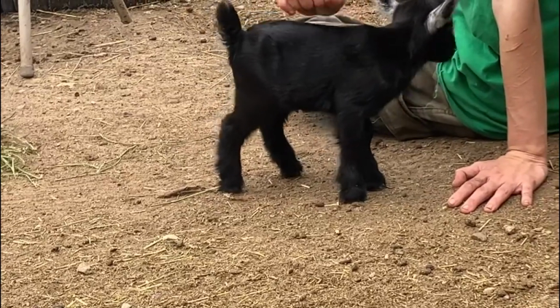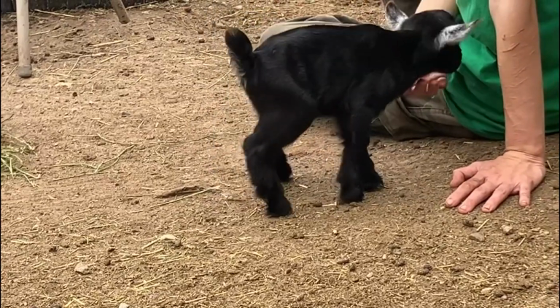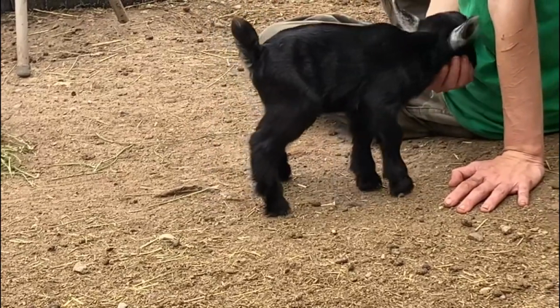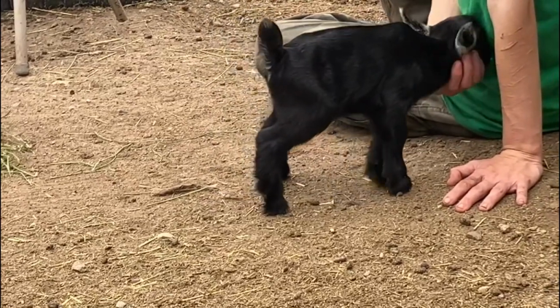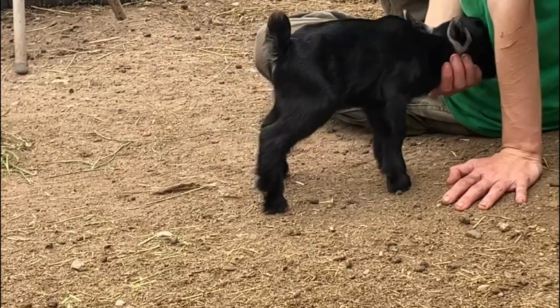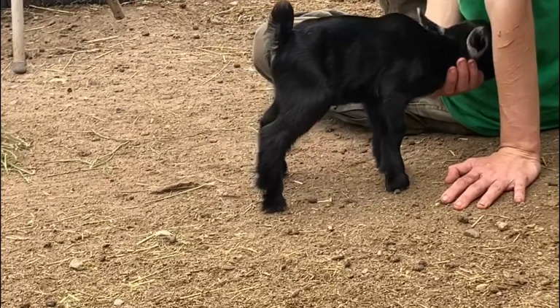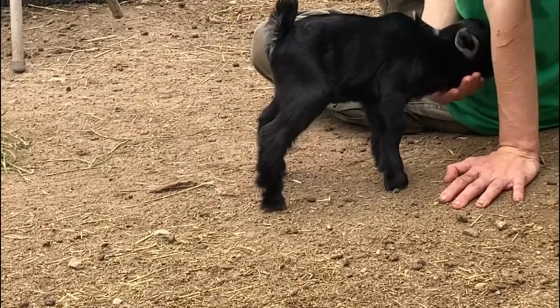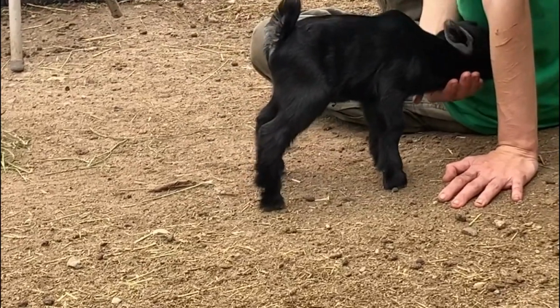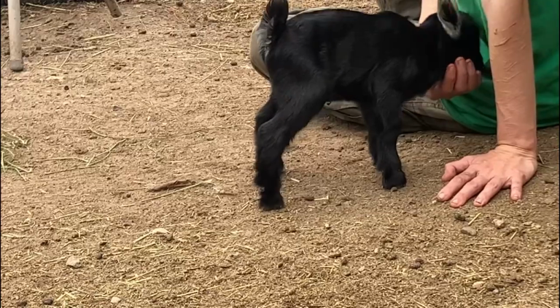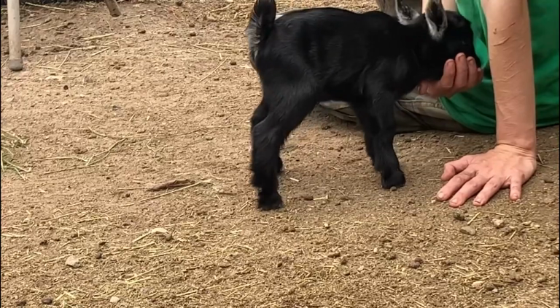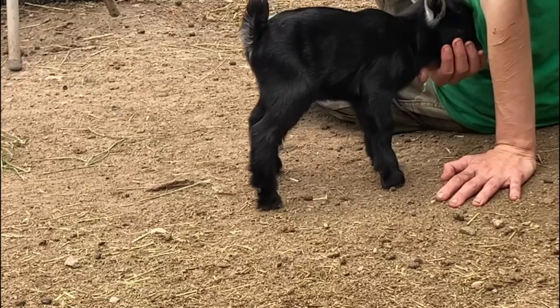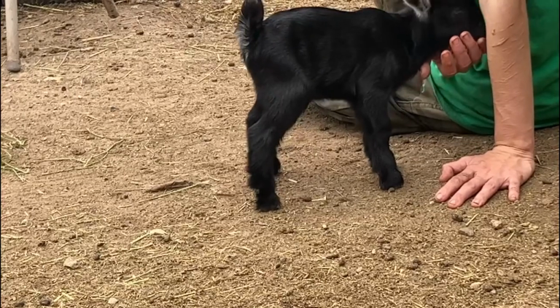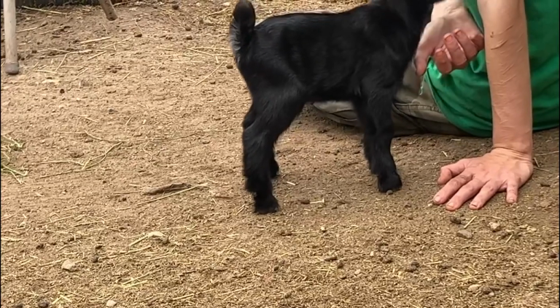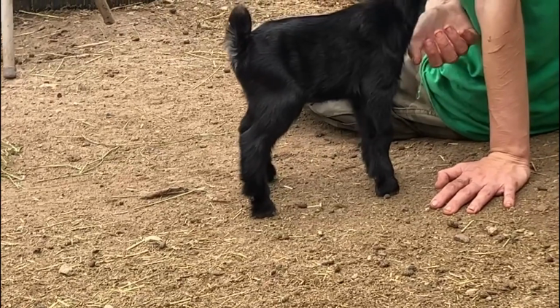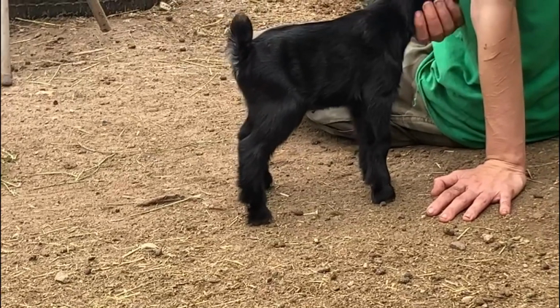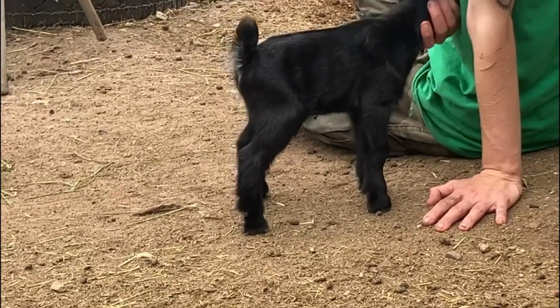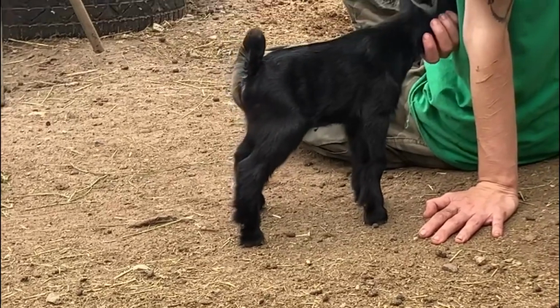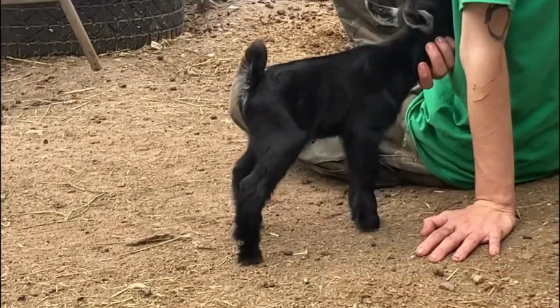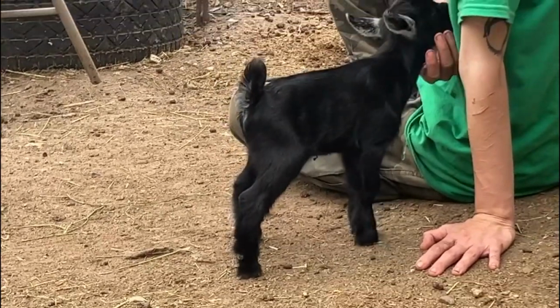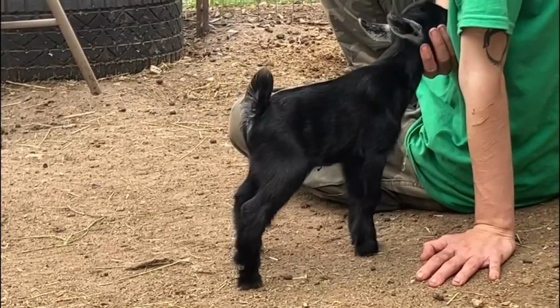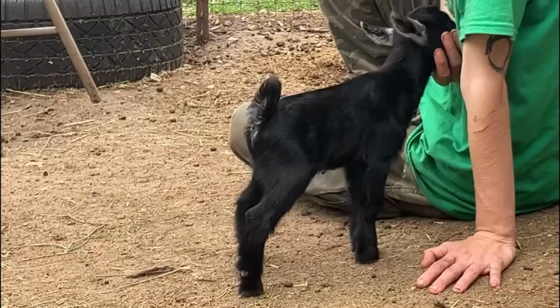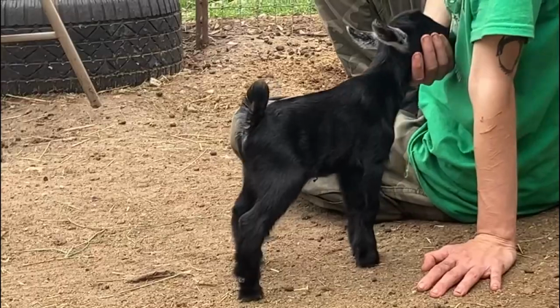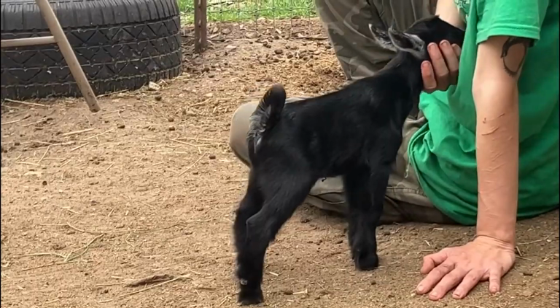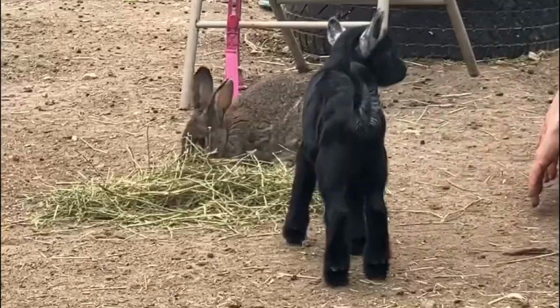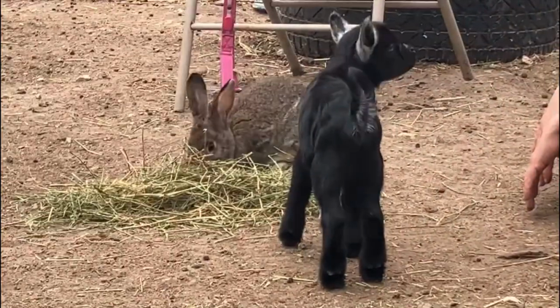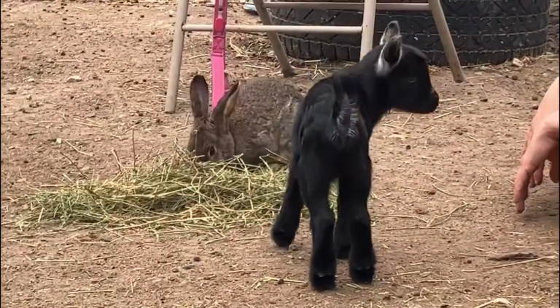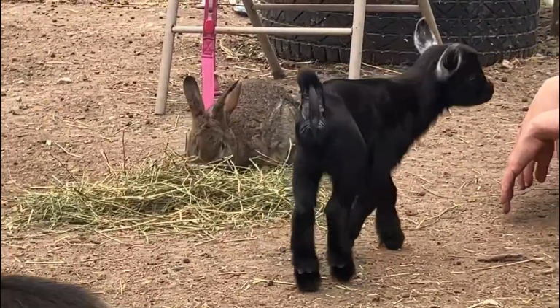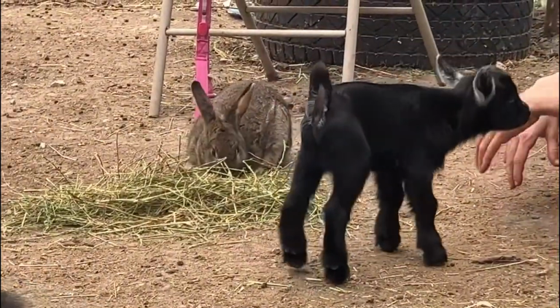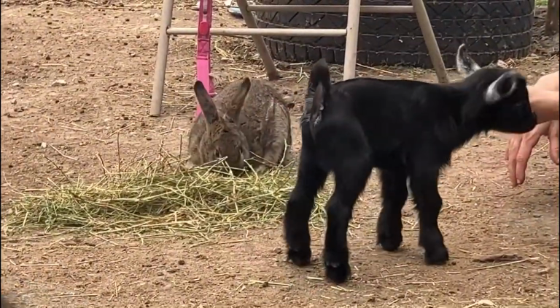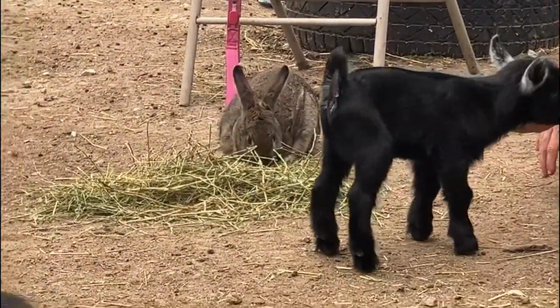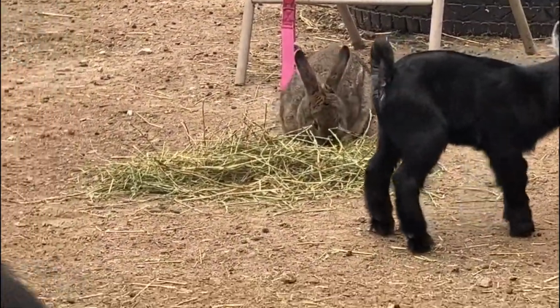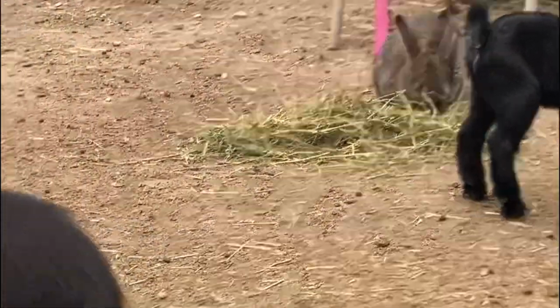We let them run around the day pen for a few hours and let their mother graze. It's also a great time to socialize the babies, bond with them, and let them explore.